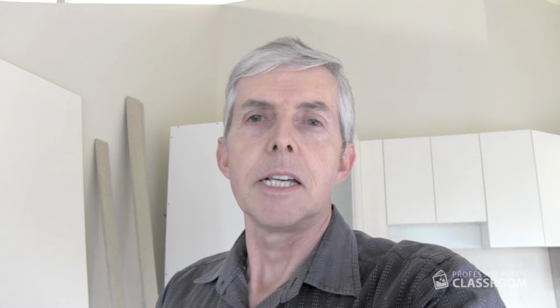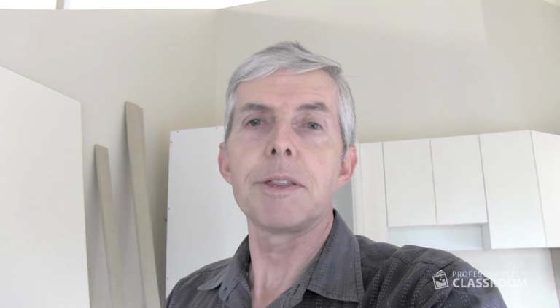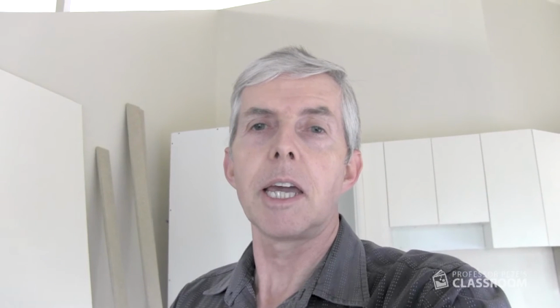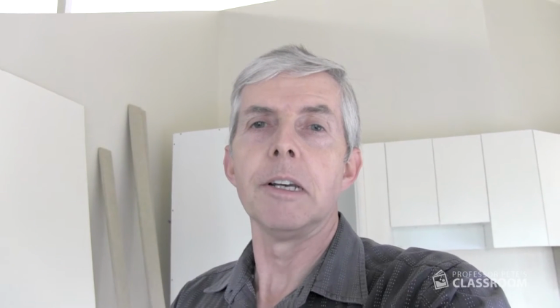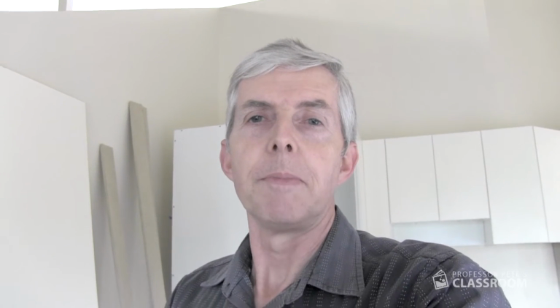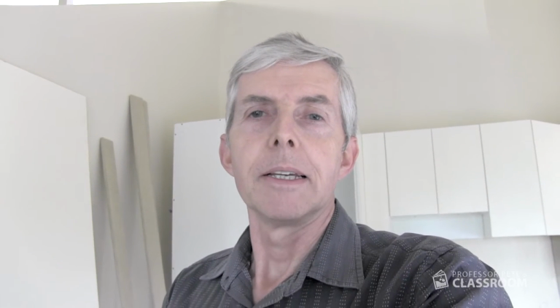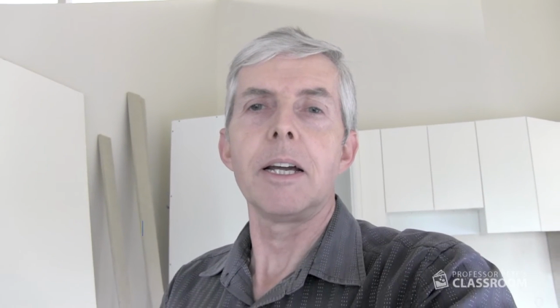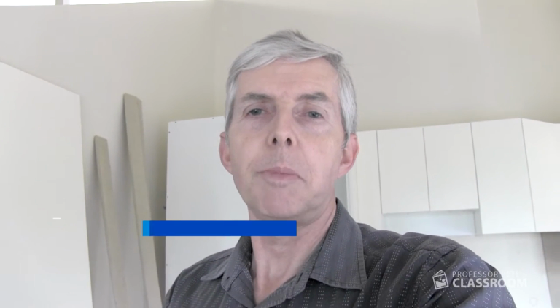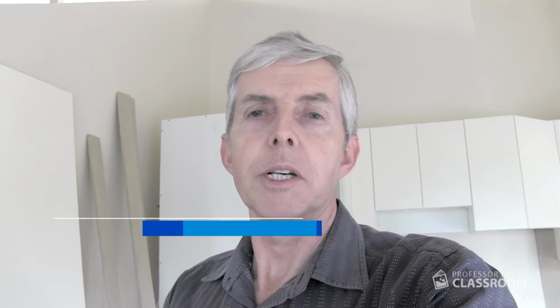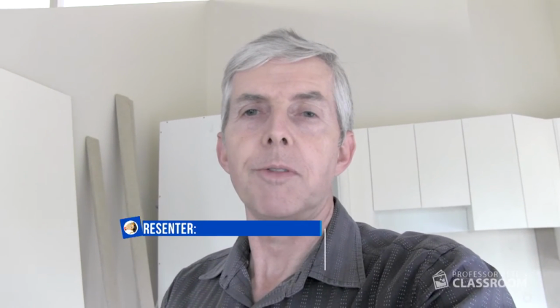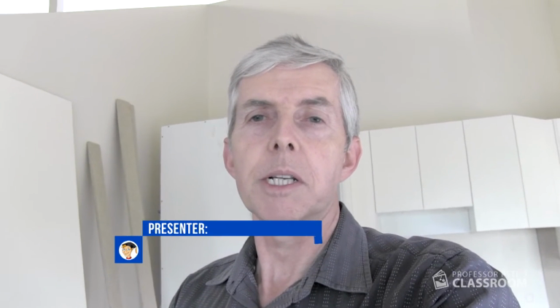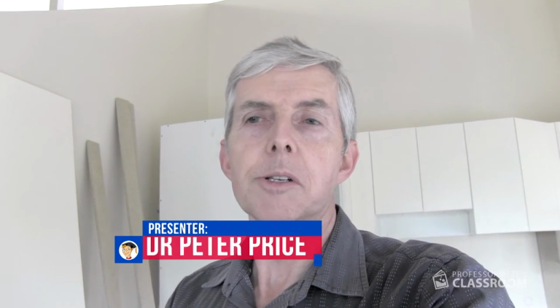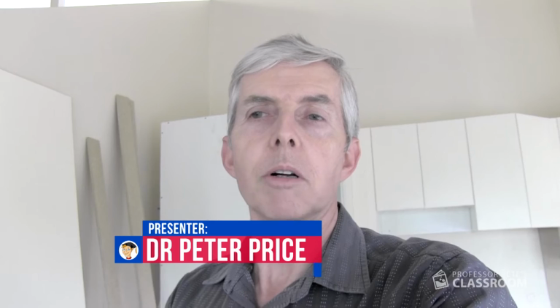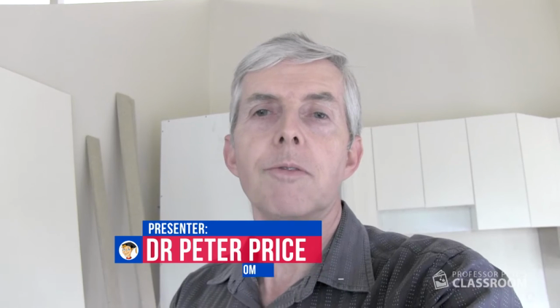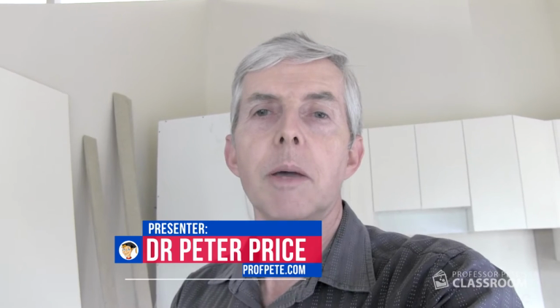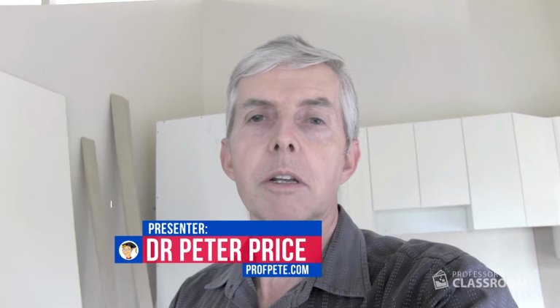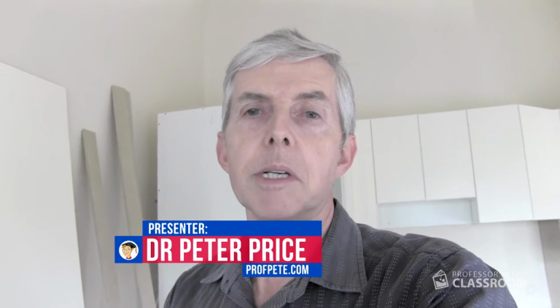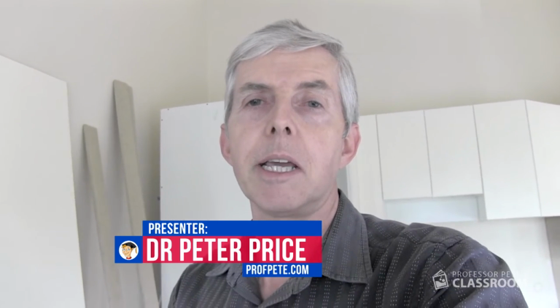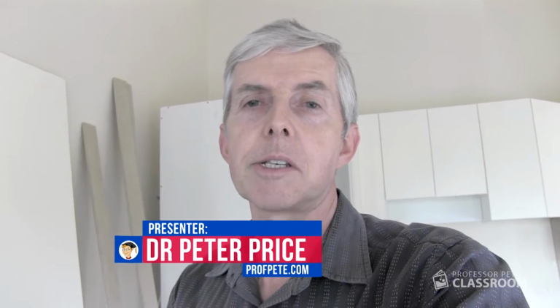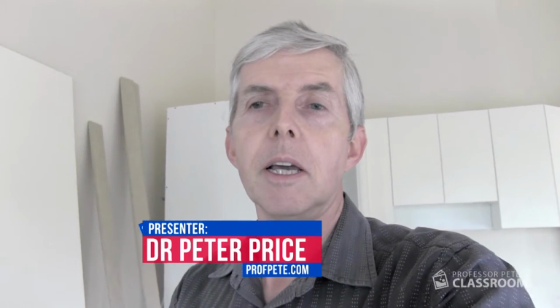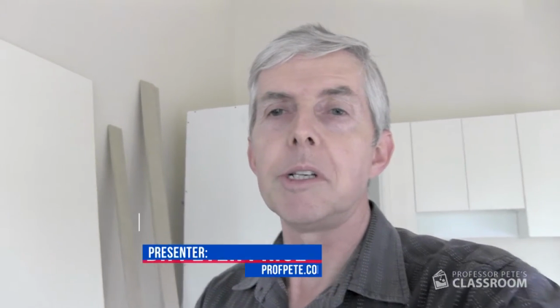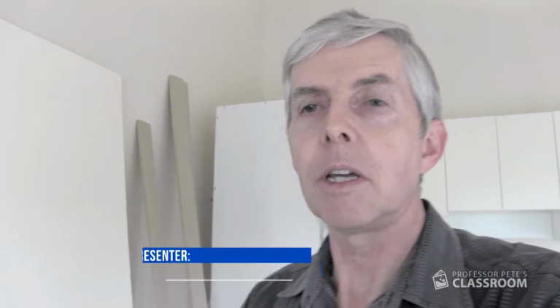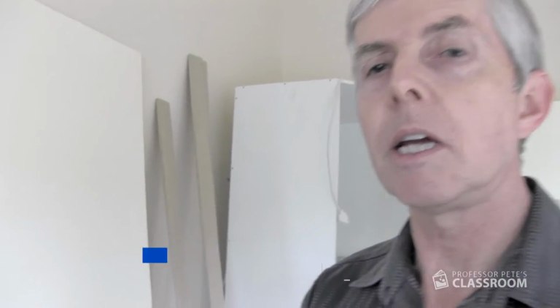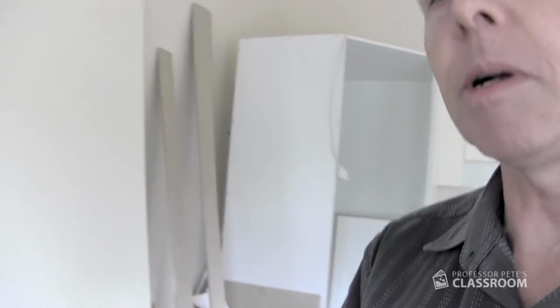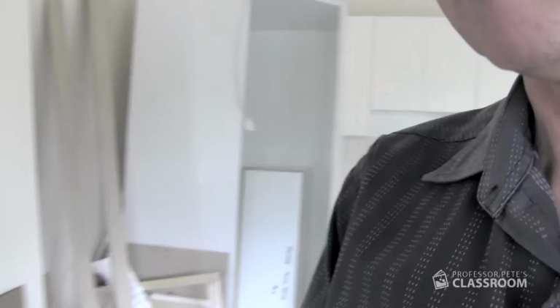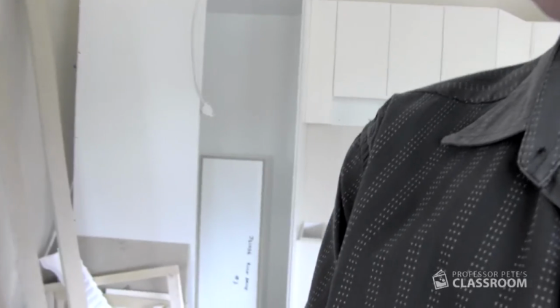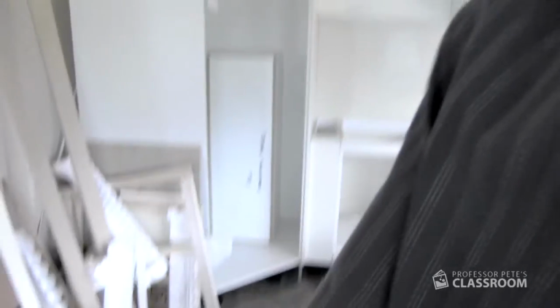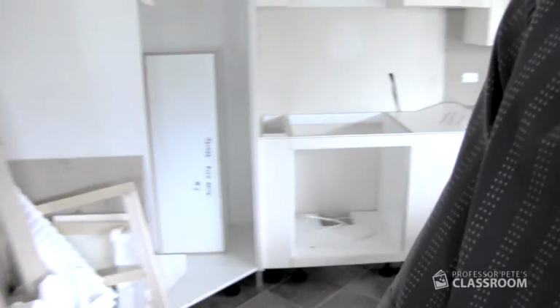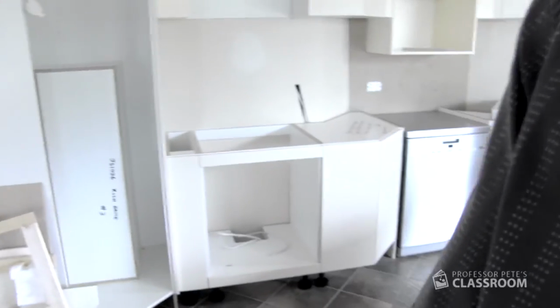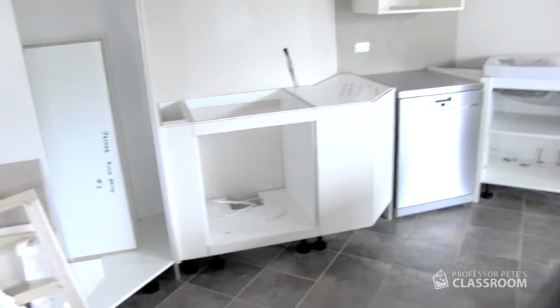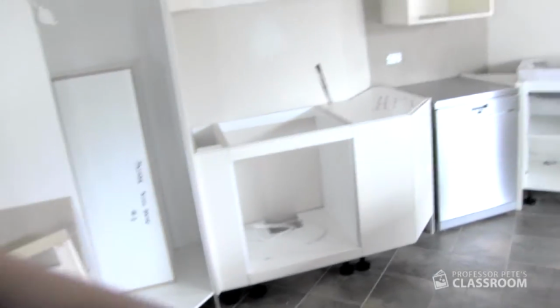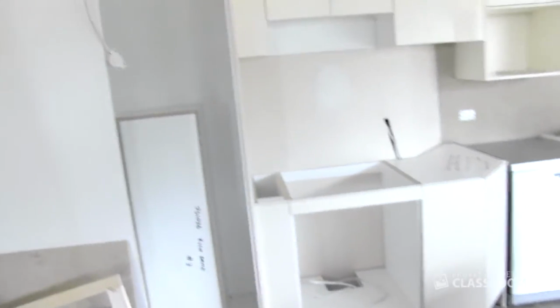There's math in a kitchen. G'day, I'm Dr. Peter Price of Professor Pete's Classroom. Welcome to the vlog, episode number six. We're just having a new kitchen built and it's got me thinking about the math that's involved.